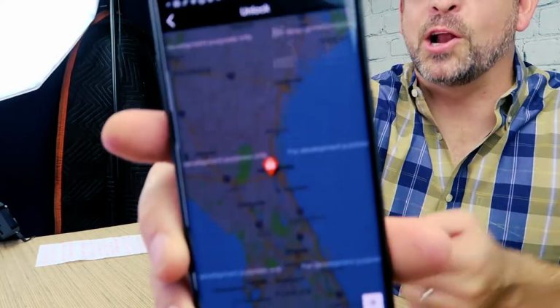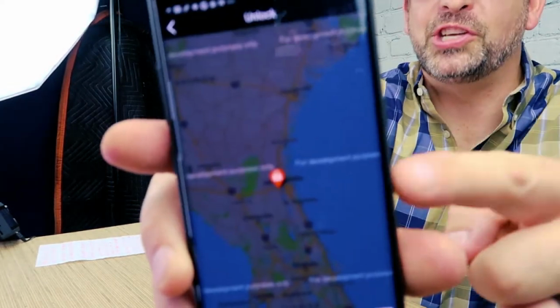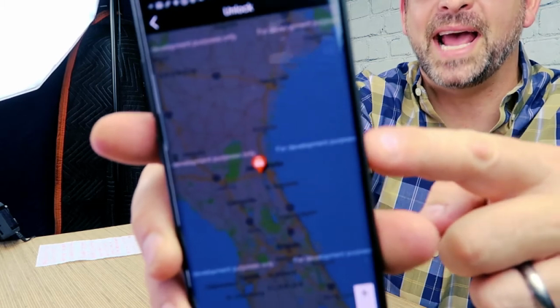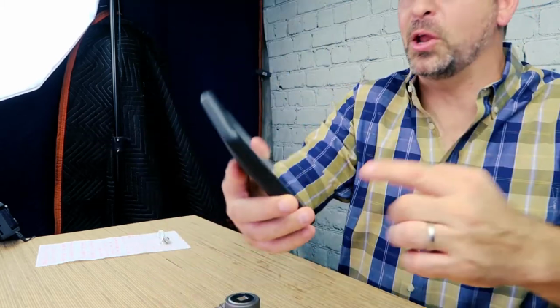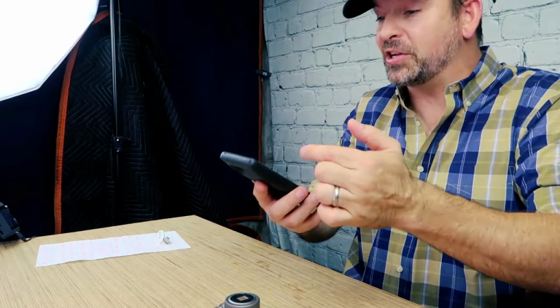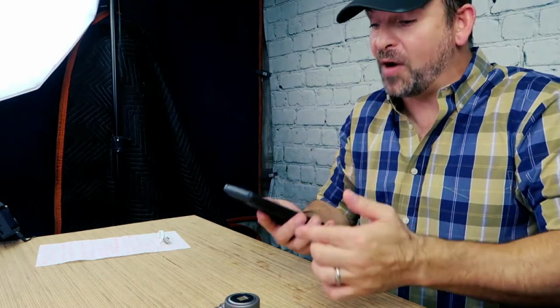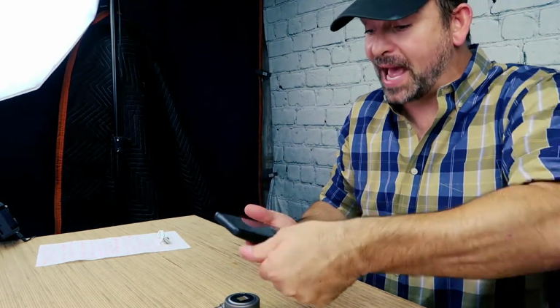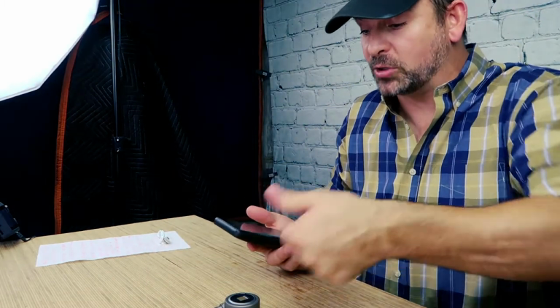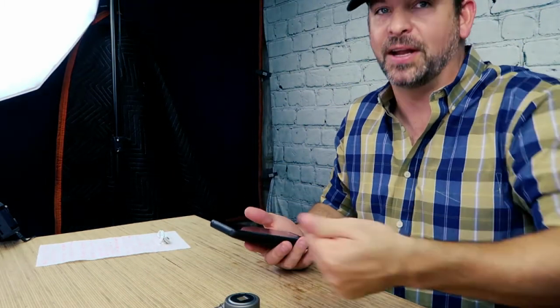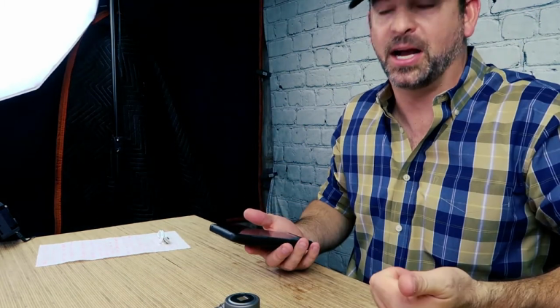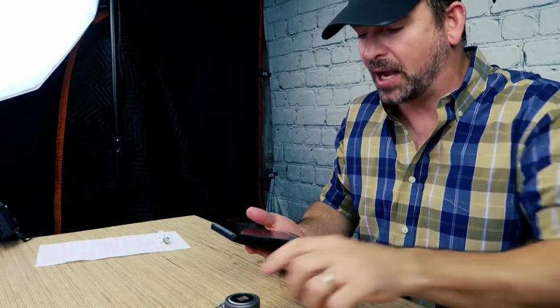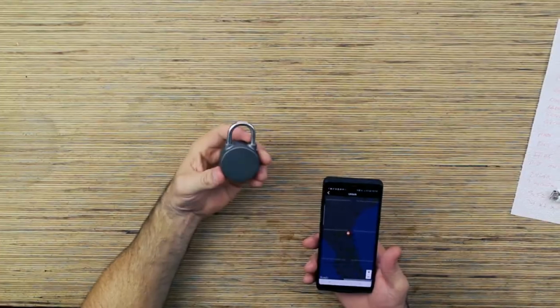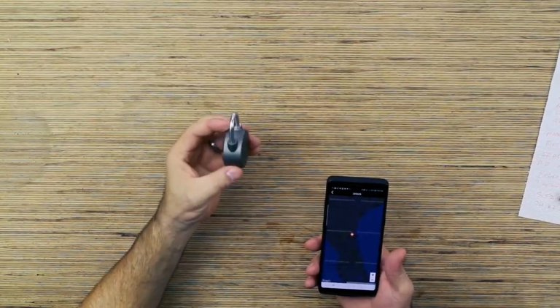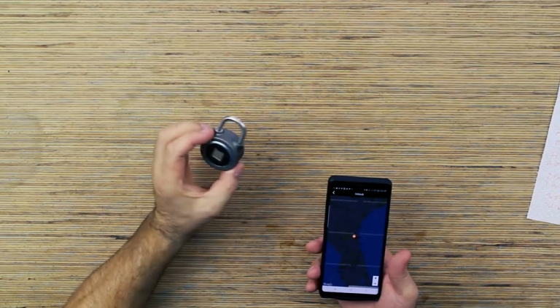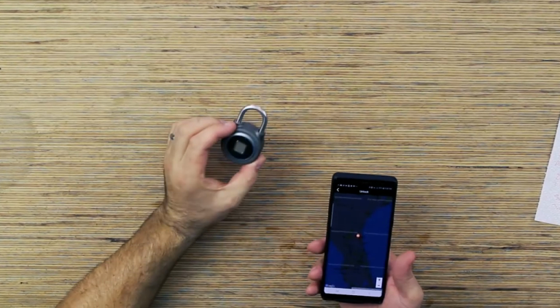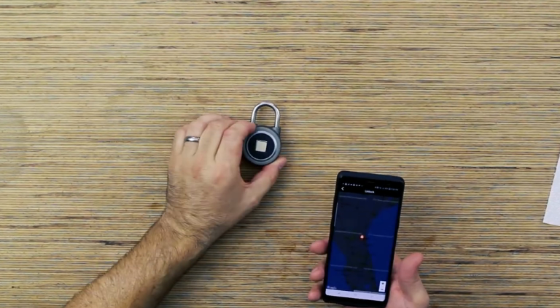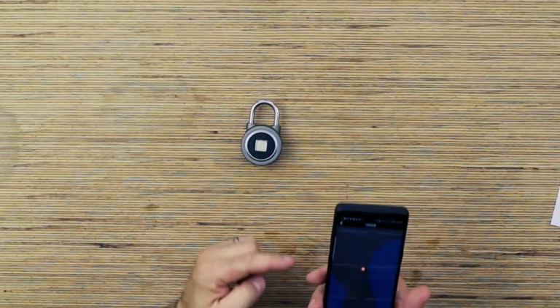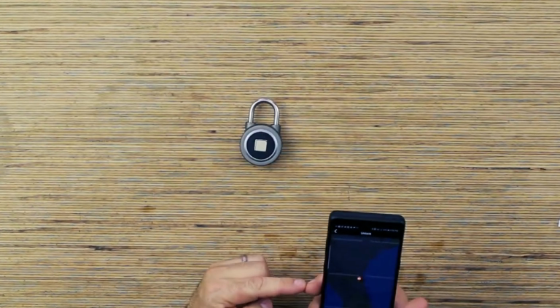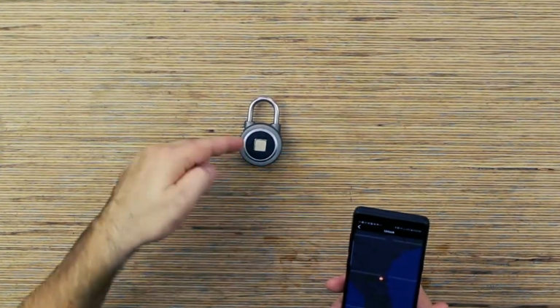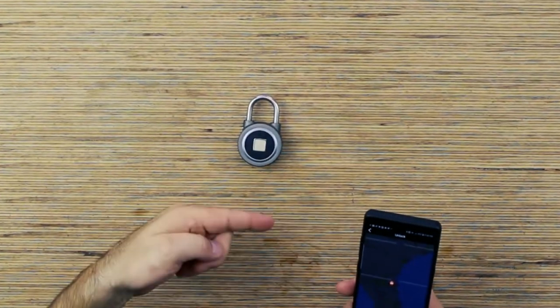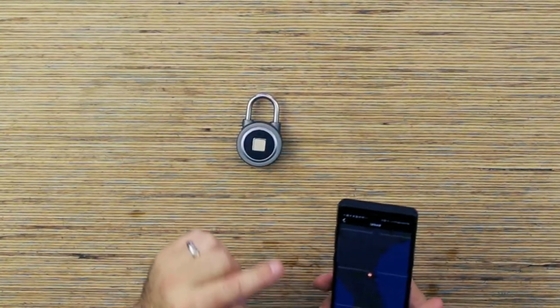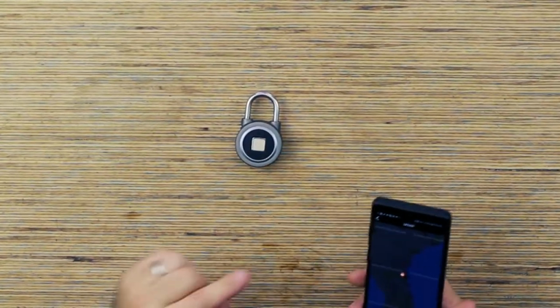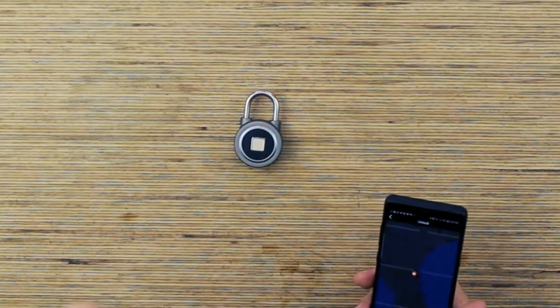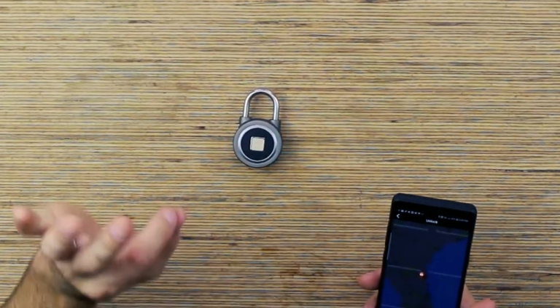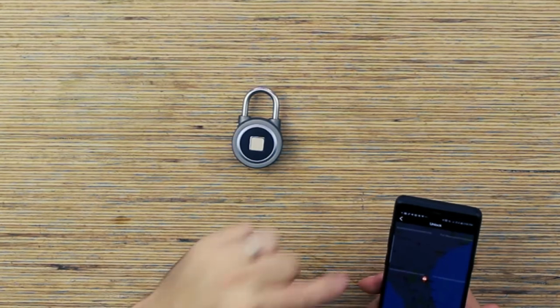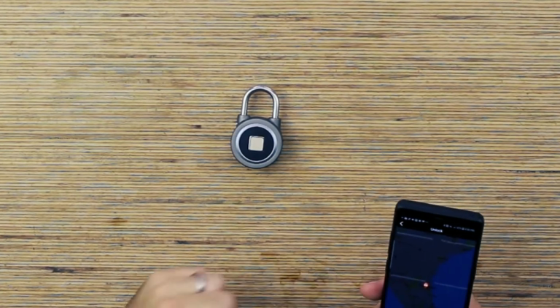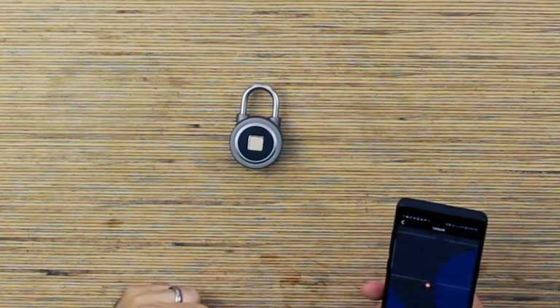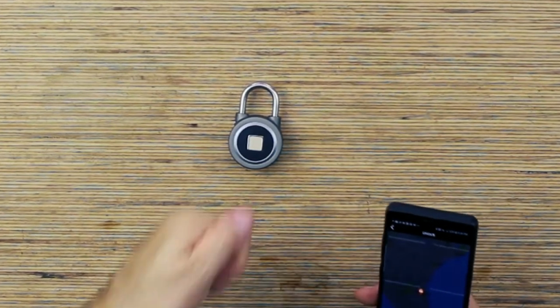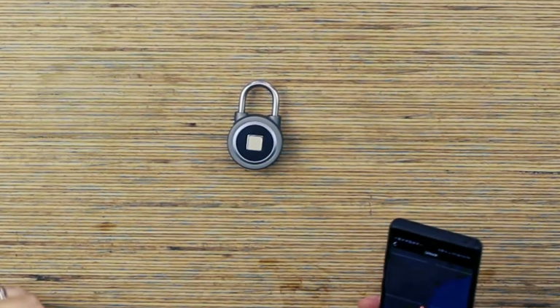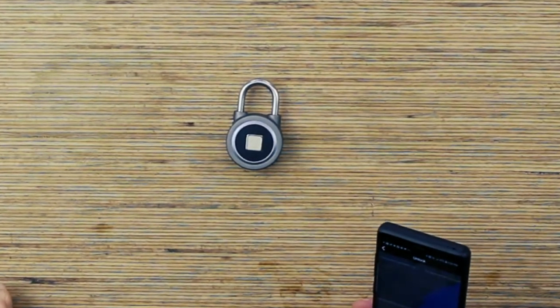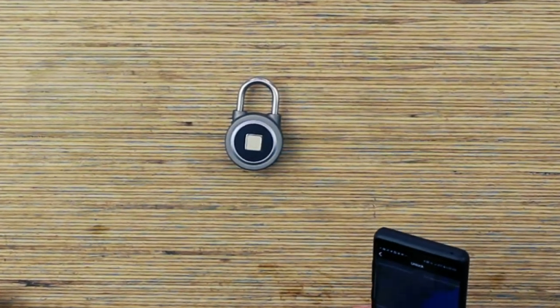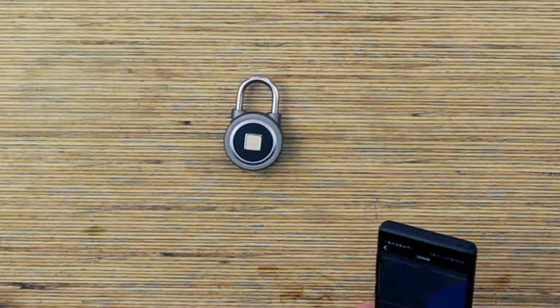It also geotags the location your phone was at when you were close enough to unlock this lock. The lock itself doesn't have GPS, but the phone, when connected via Bluetooth, will log the GPS coordinates of where it was when you unlocked it. Did that make sense?